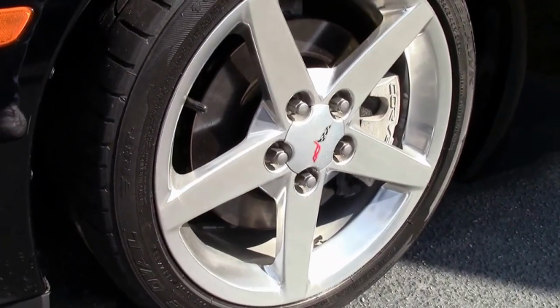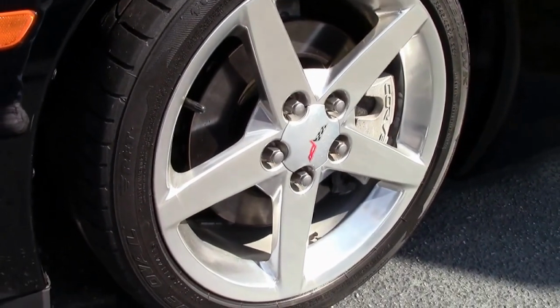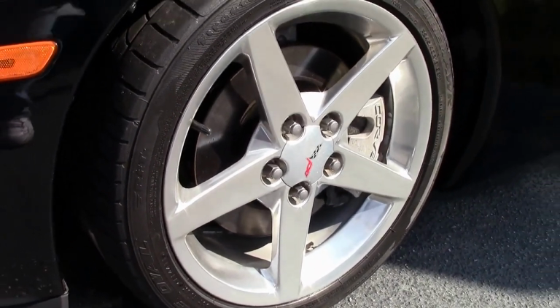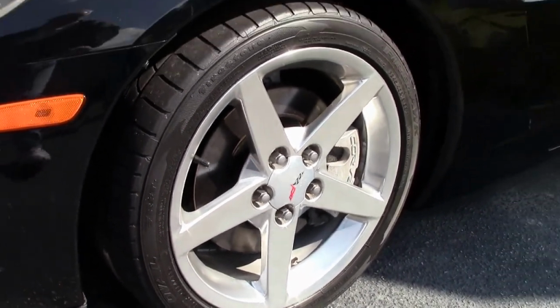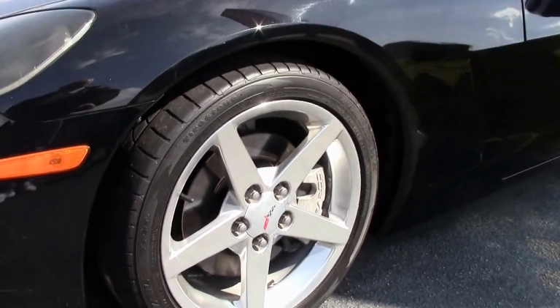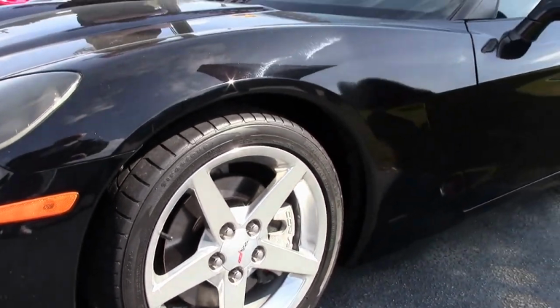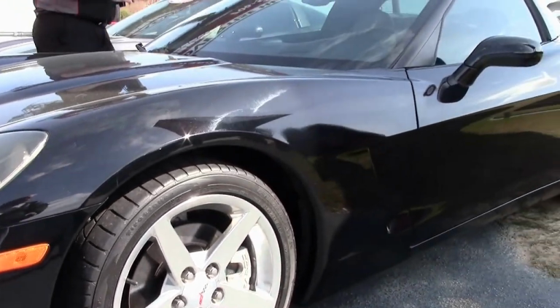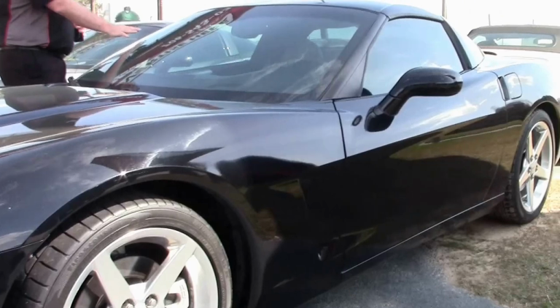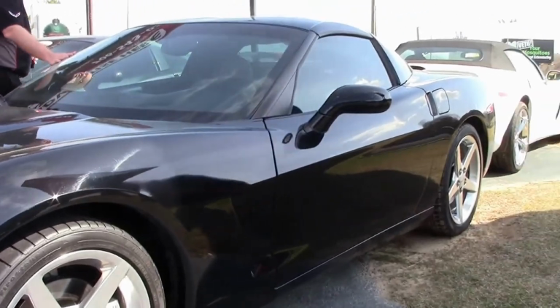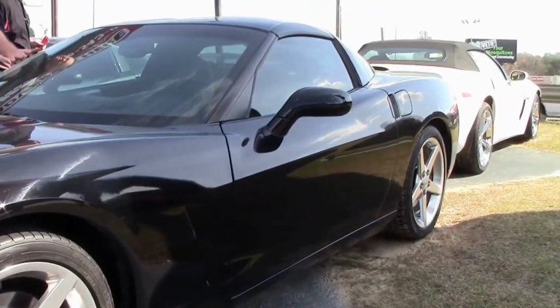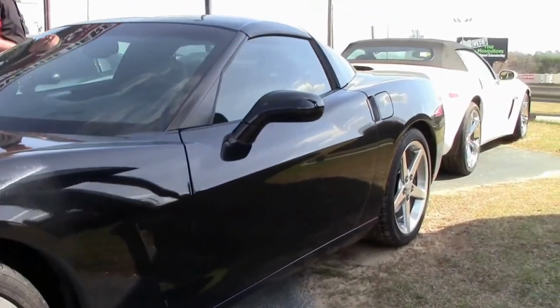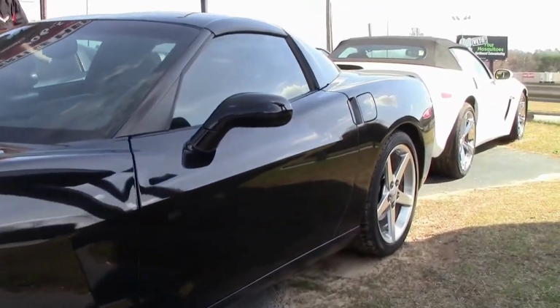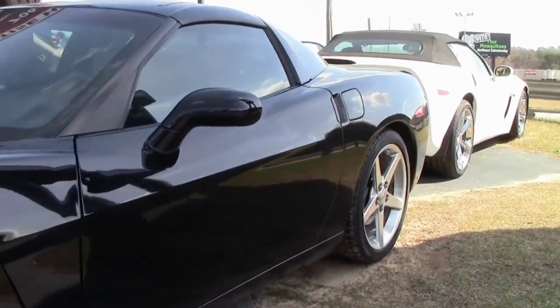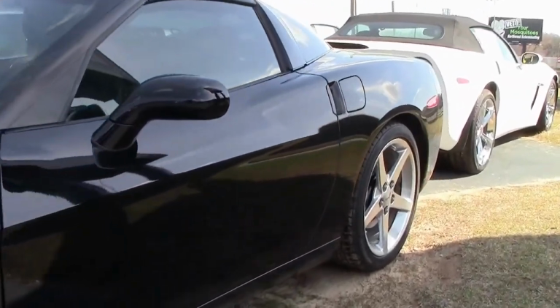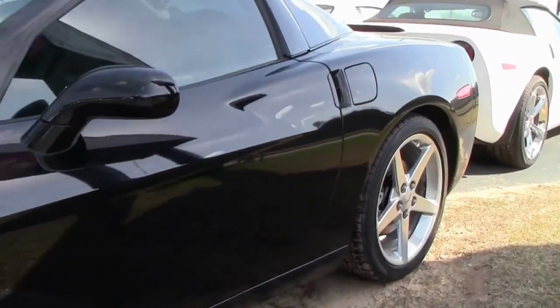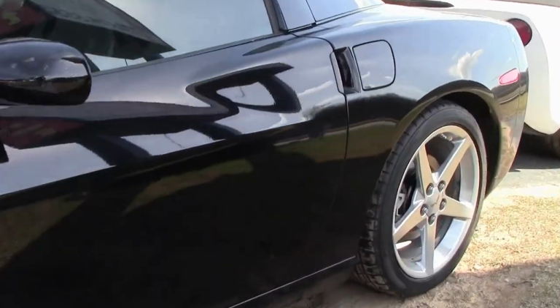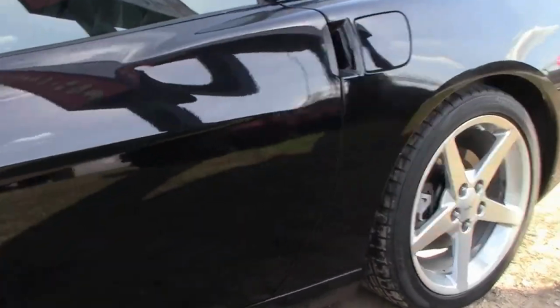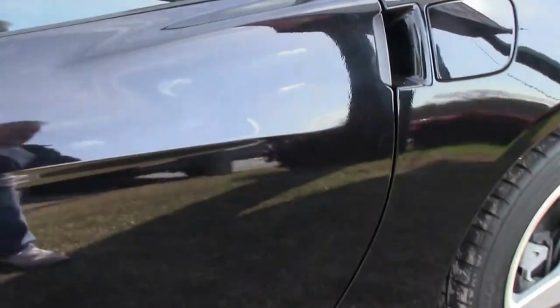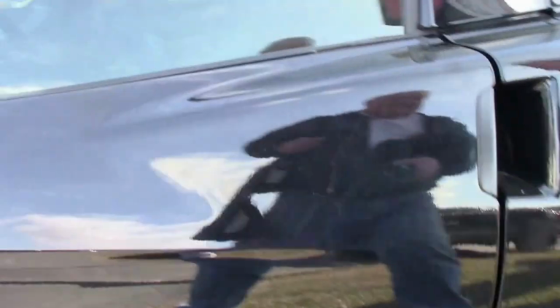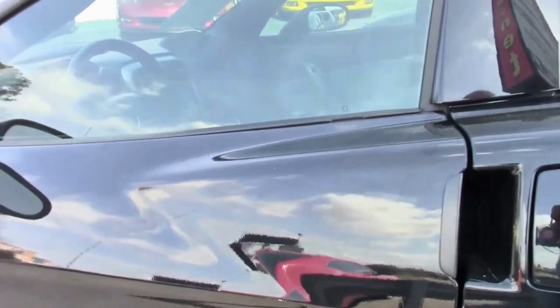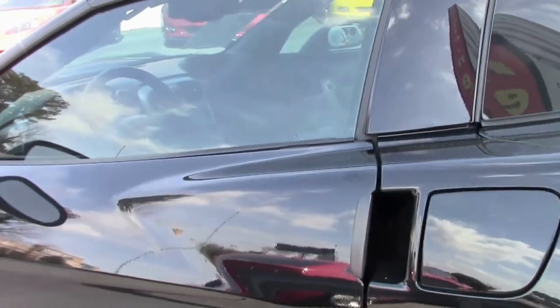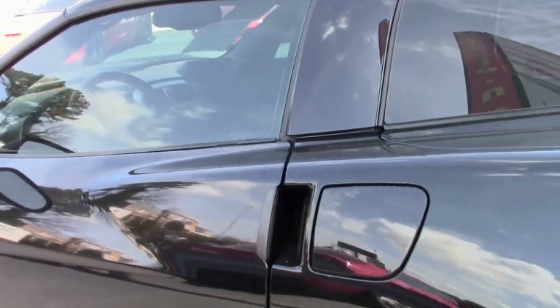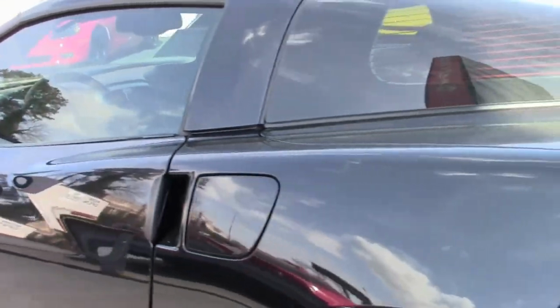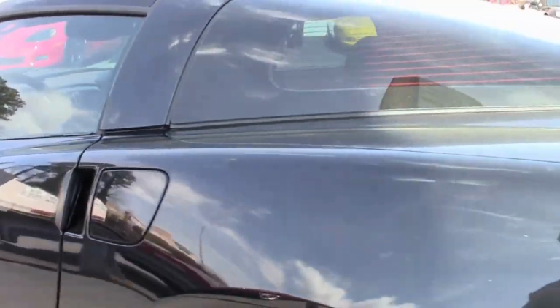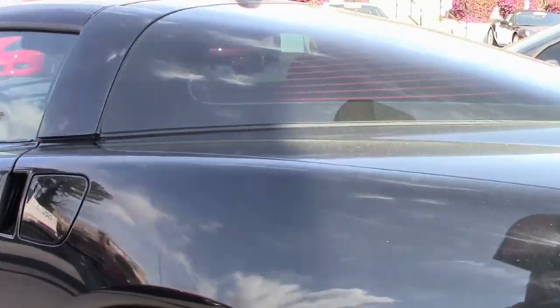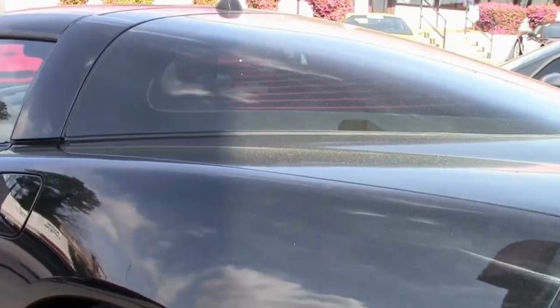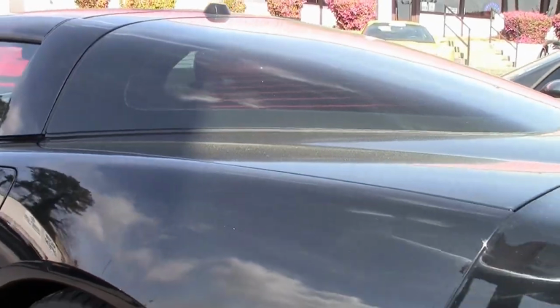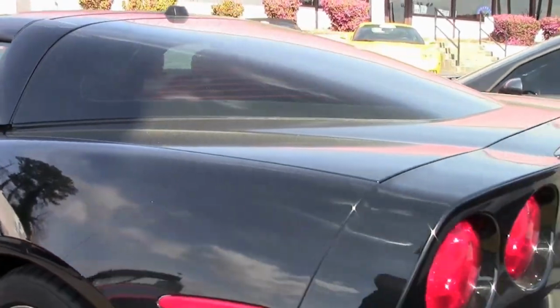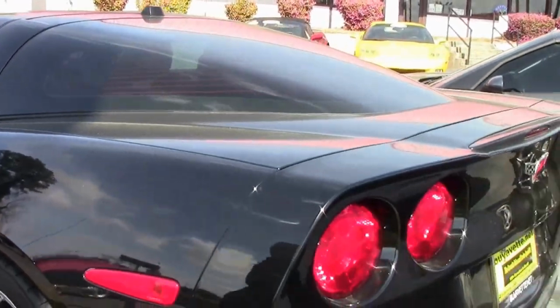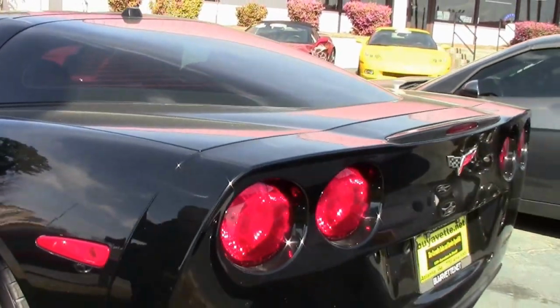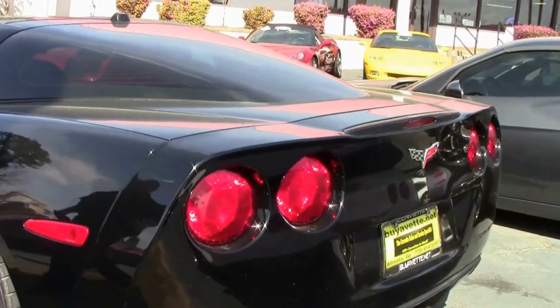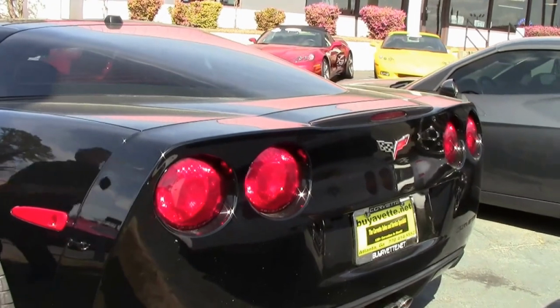This is an '05 with 108,000 miles on it. It is as-is and does not carry the two-year, 50,000-mile warranty. The car is in very good shape. We're starting to see some pollen down here in Atlanta, so it does have a little bit of a yellow hue to it with the dust.